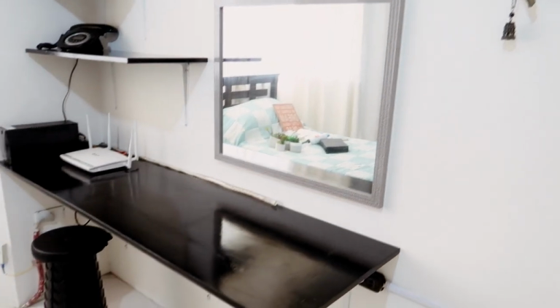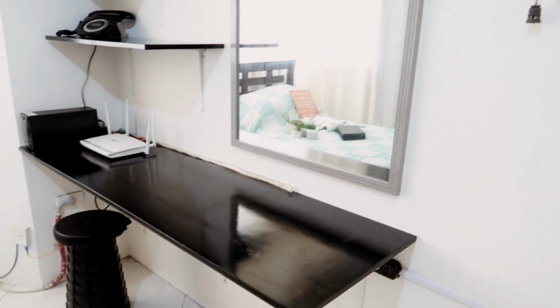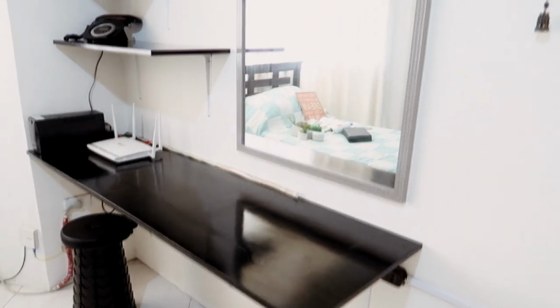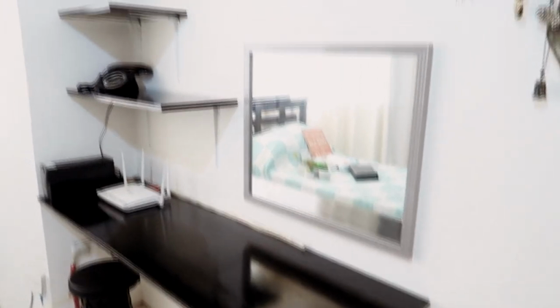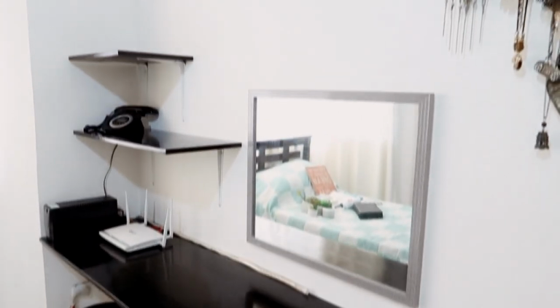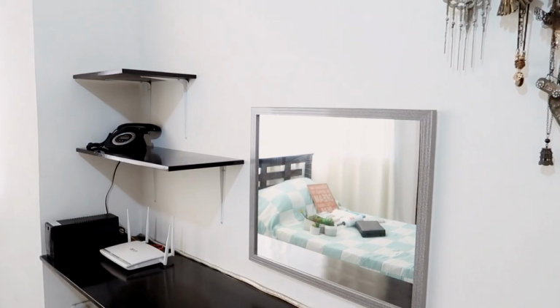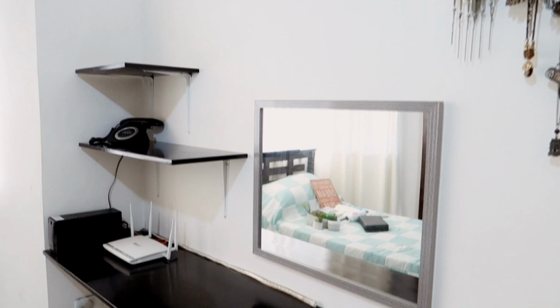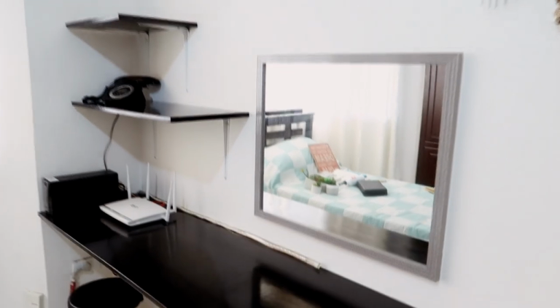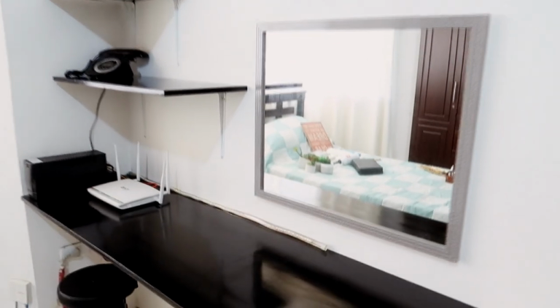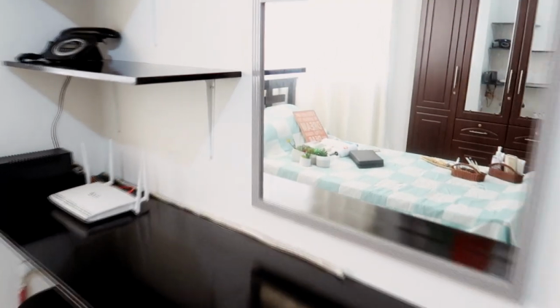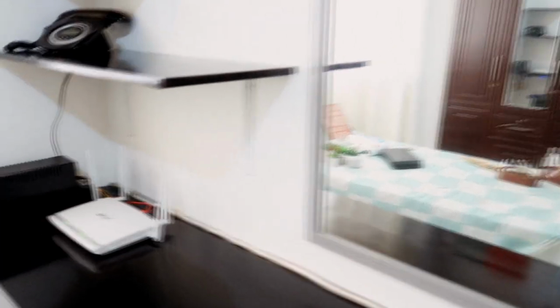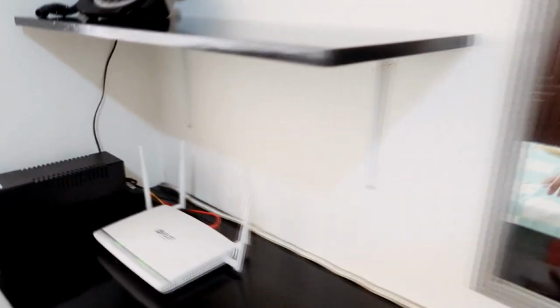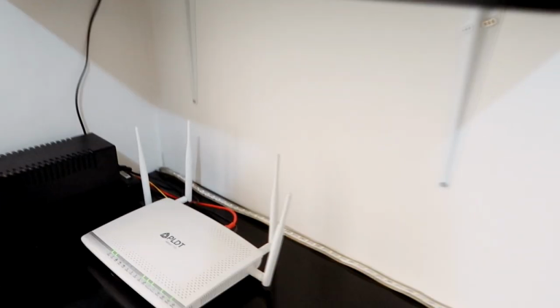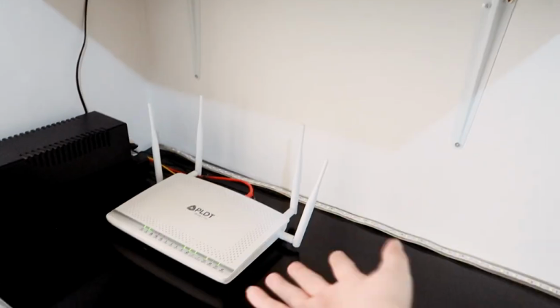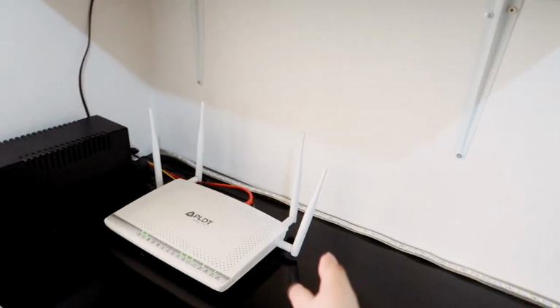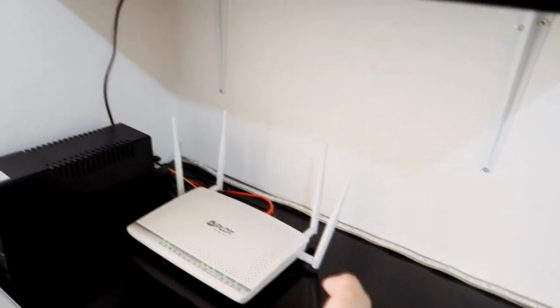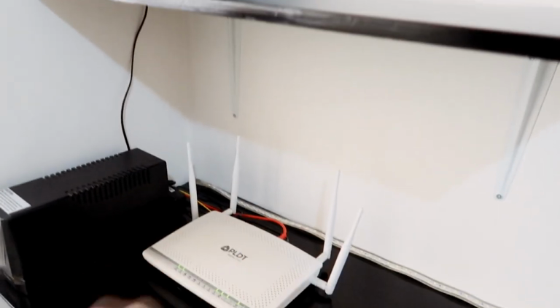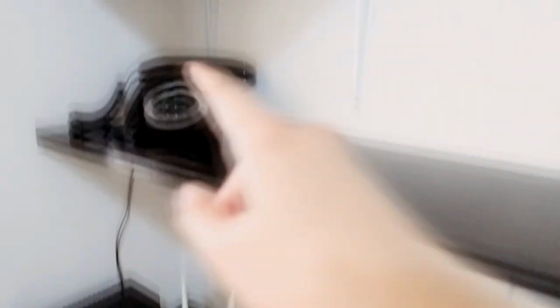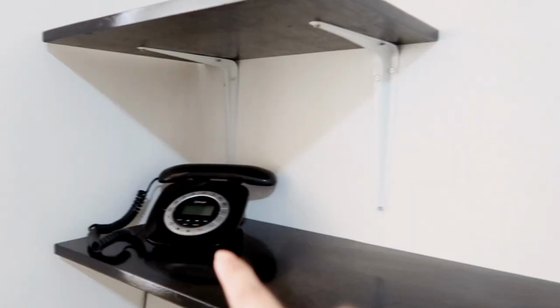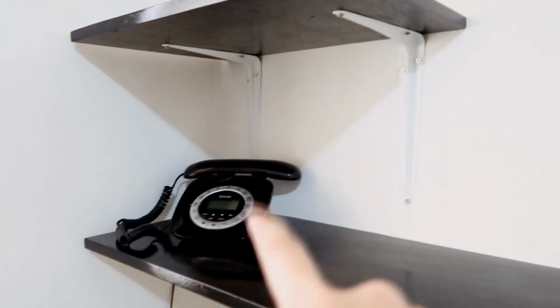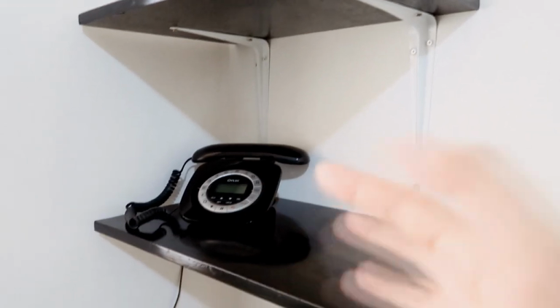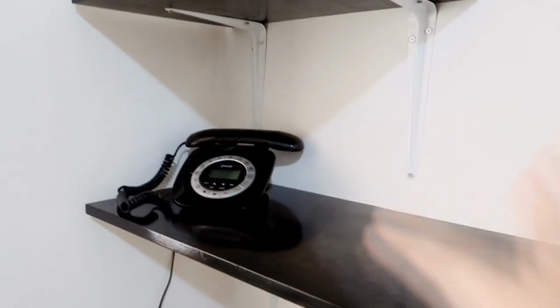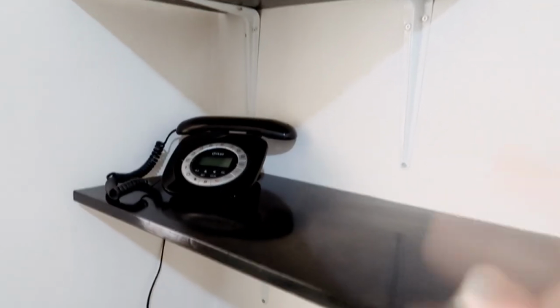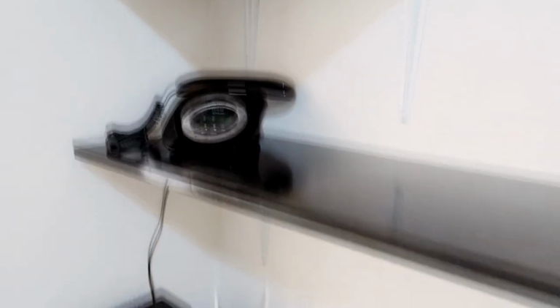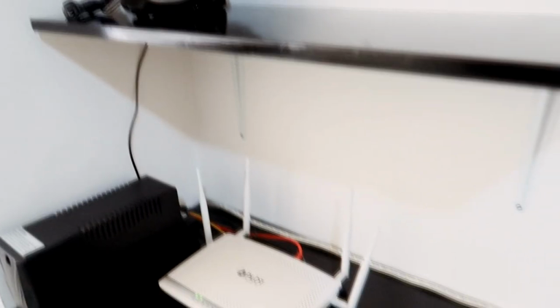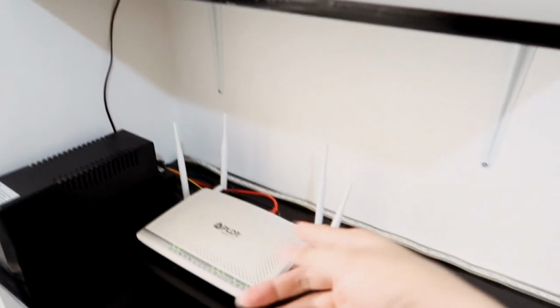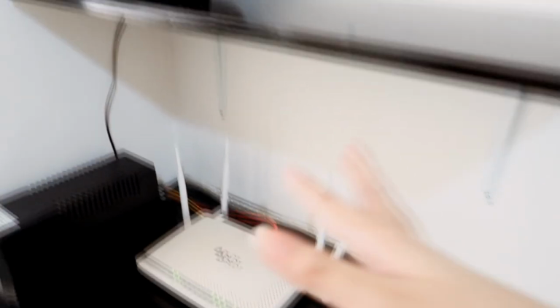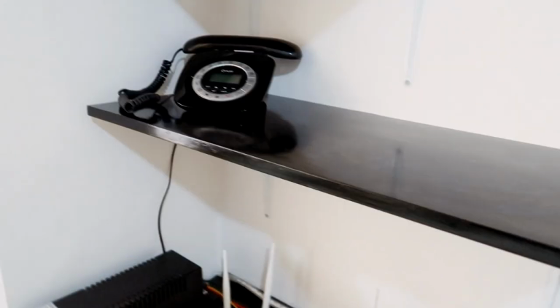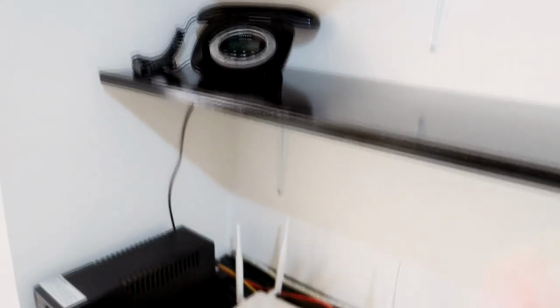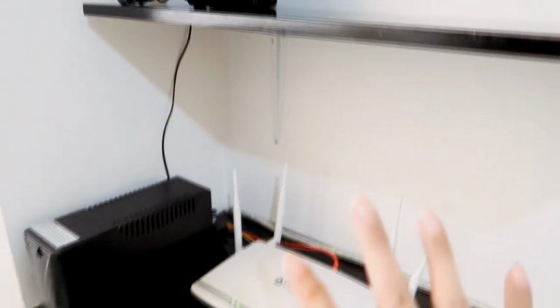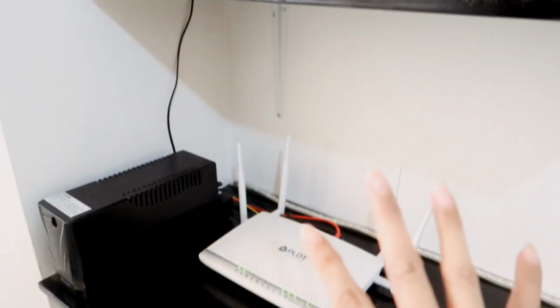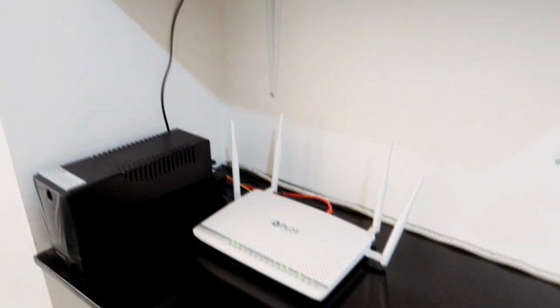So far, this is what it looks like right here. I just put my Wi-Fi in there, and then the UPS, and then the little phone that comes with the Wi-Fi. I can't do anything about the wires.